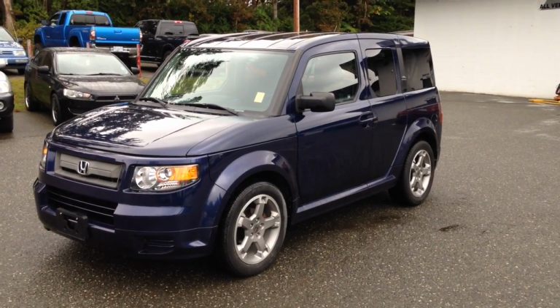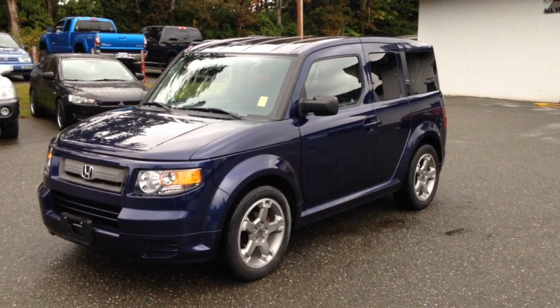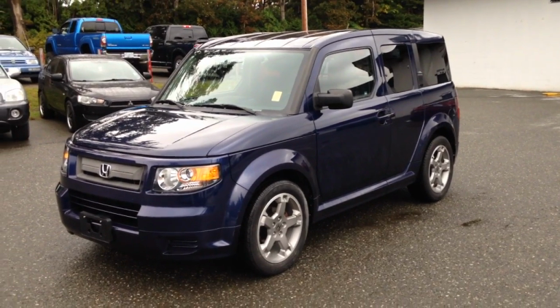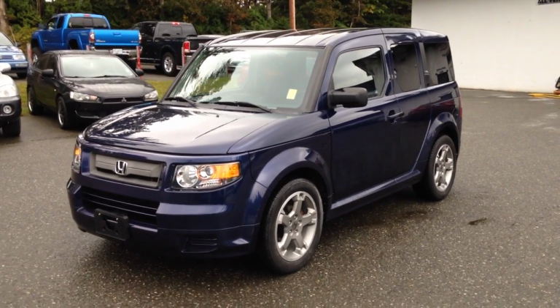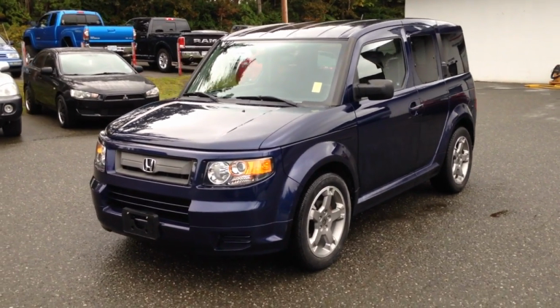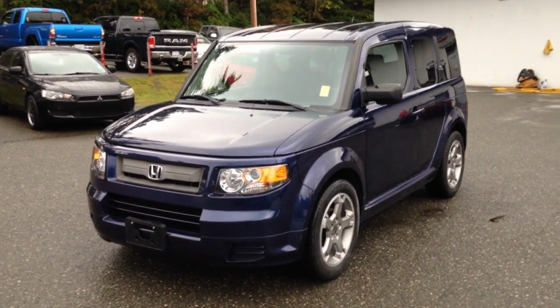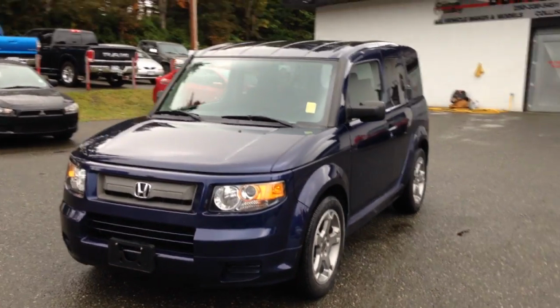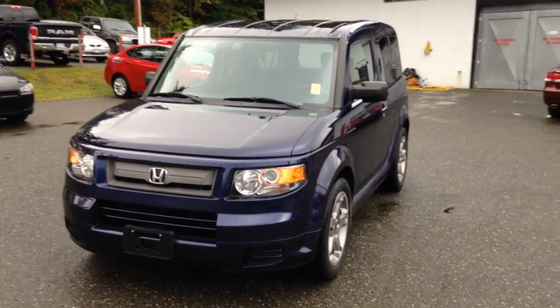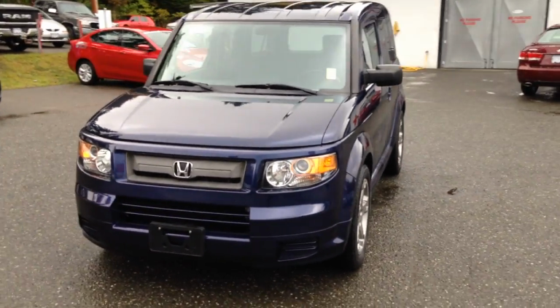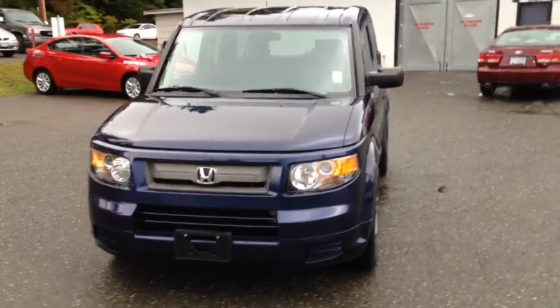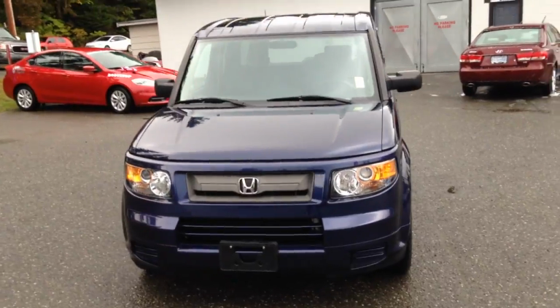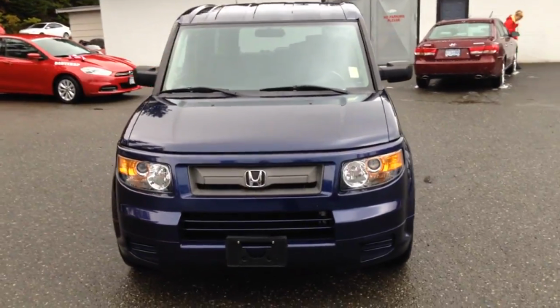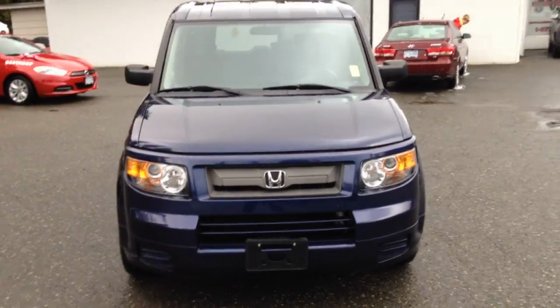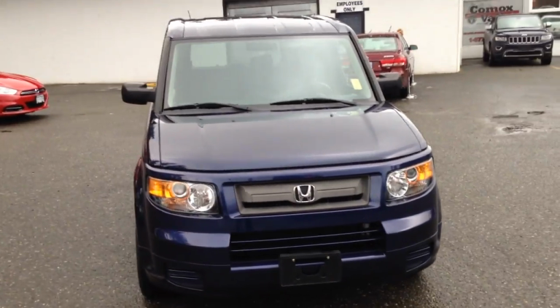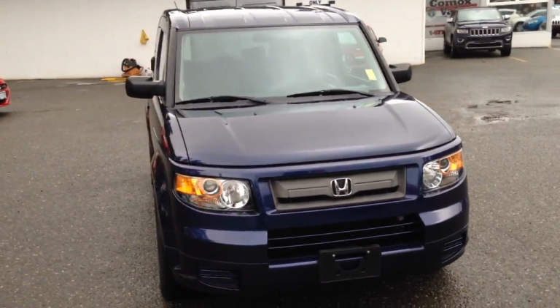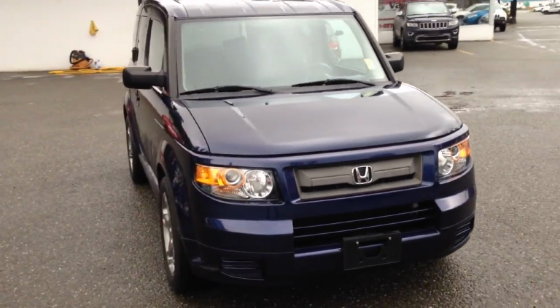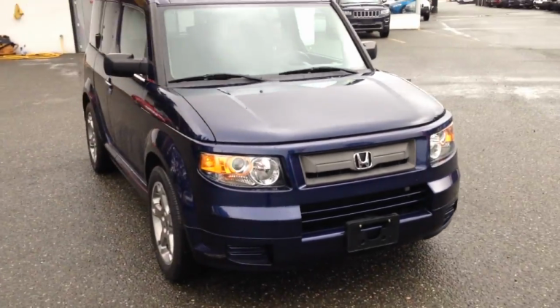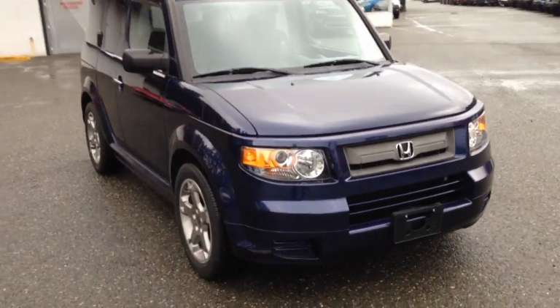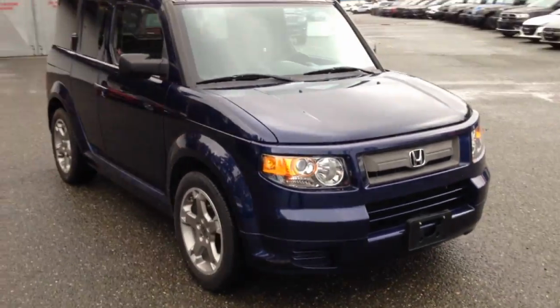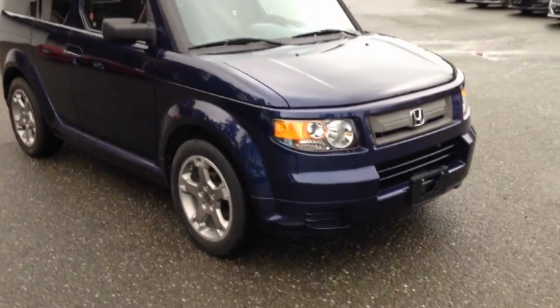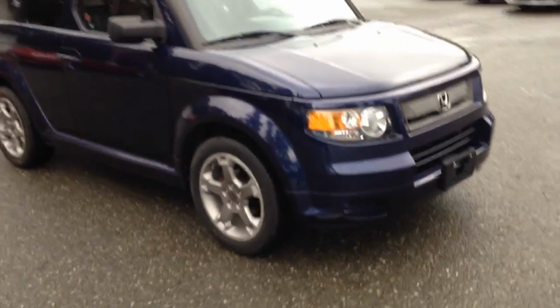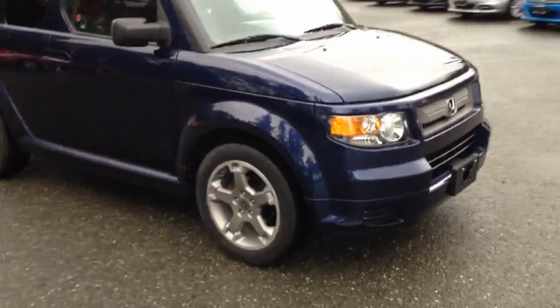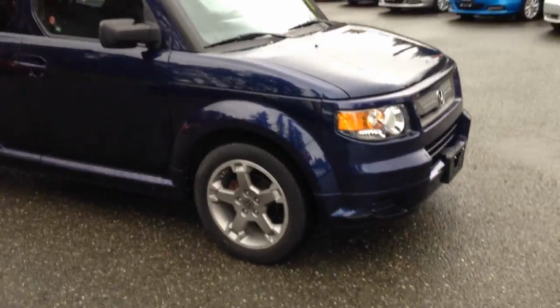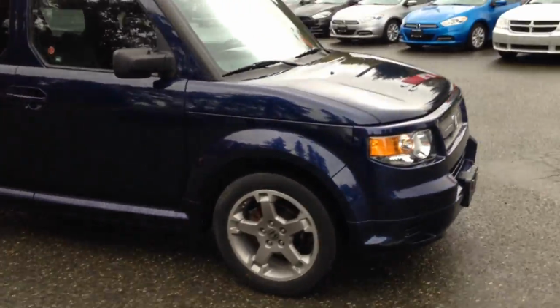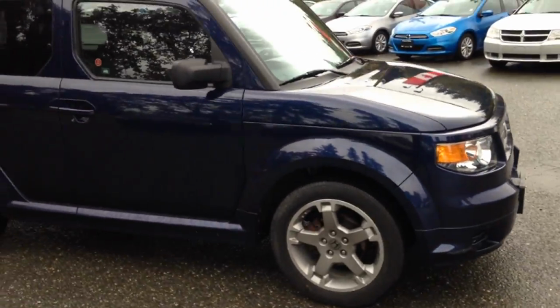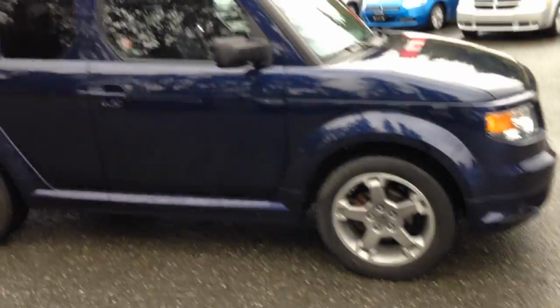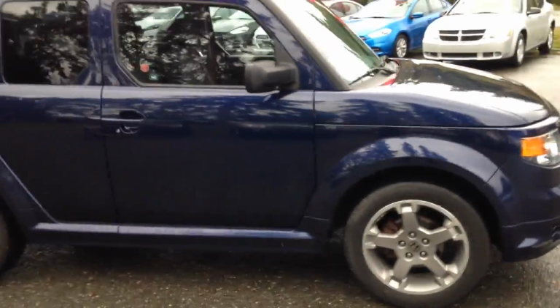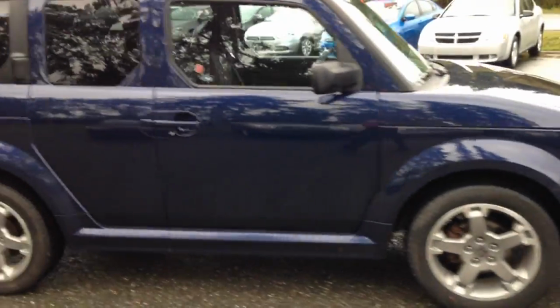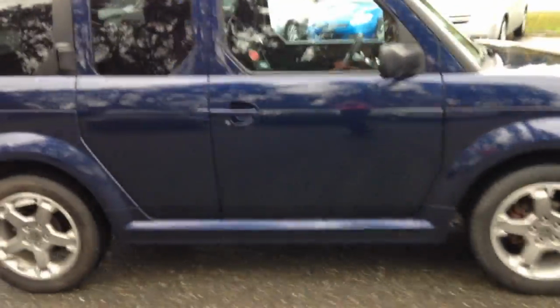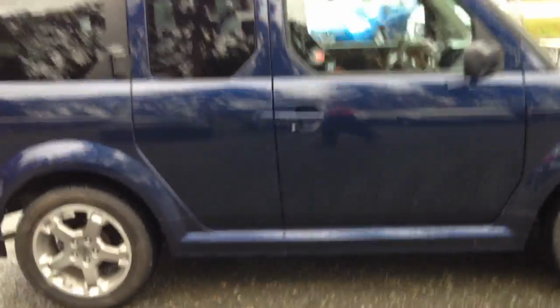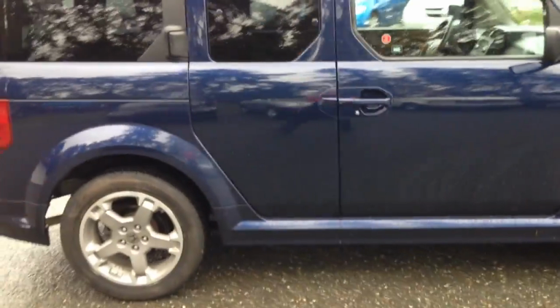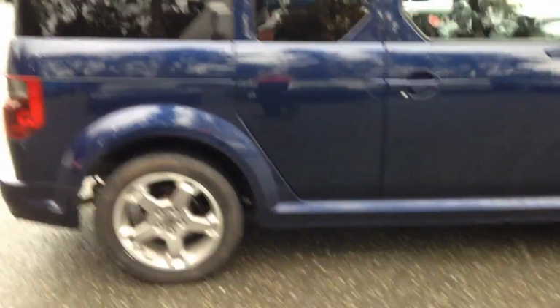It's Kevin Kozlowski from Comox Valley Dodge. This is a 2008 Honda Element SC. It's got the upgraded aluminum wheels, painted door handles, and tinted out windows.